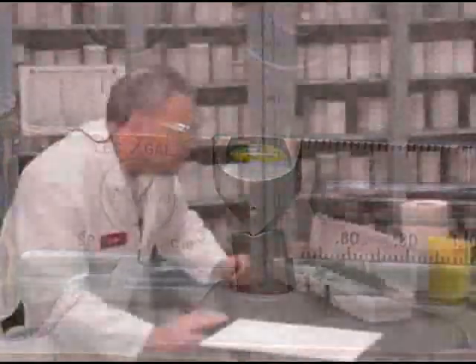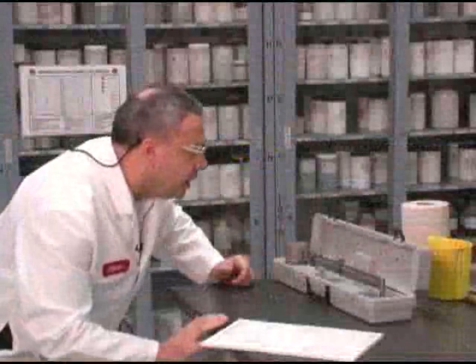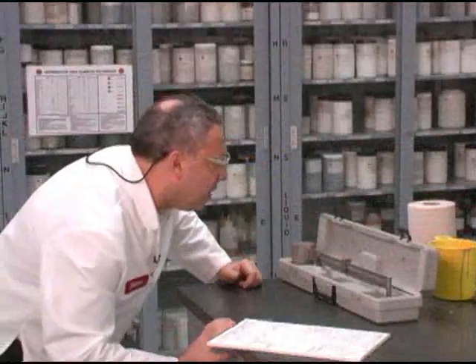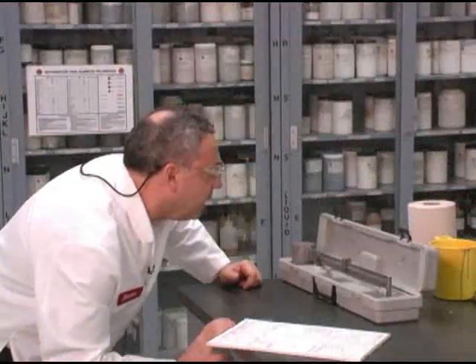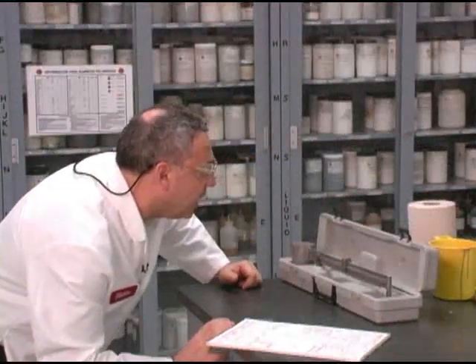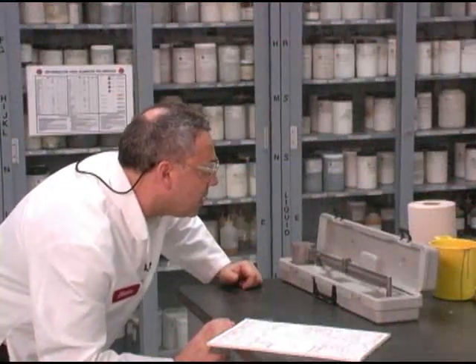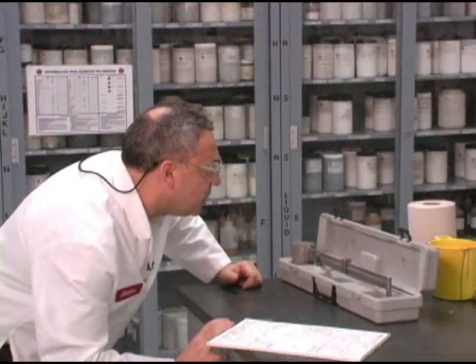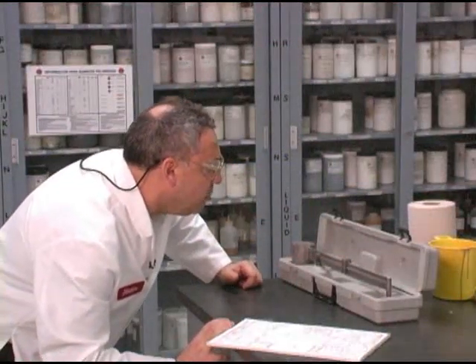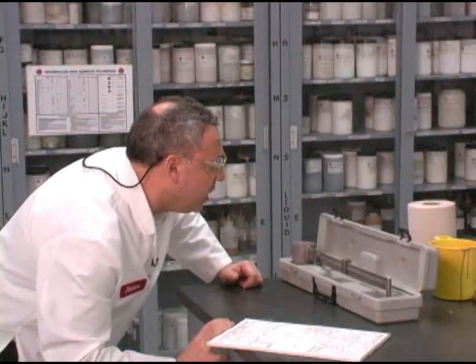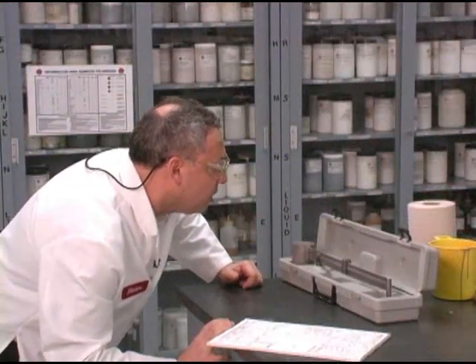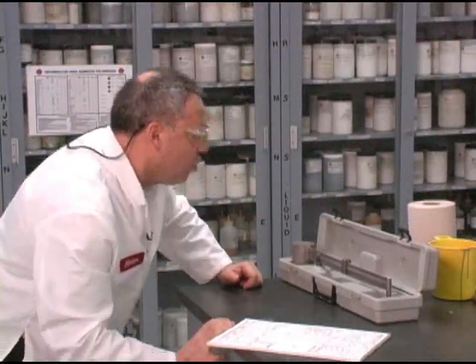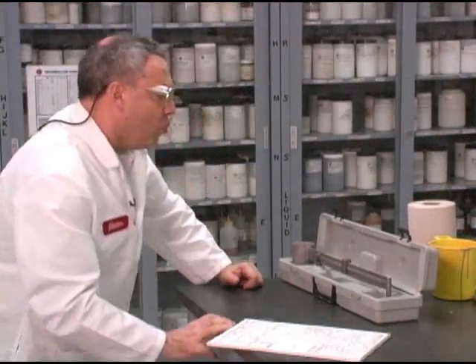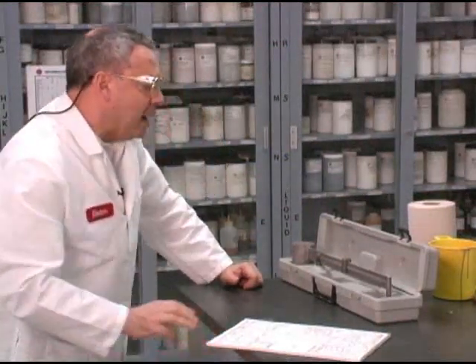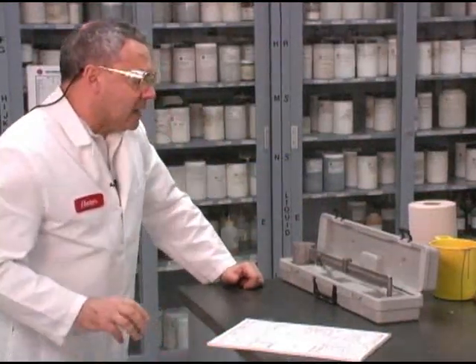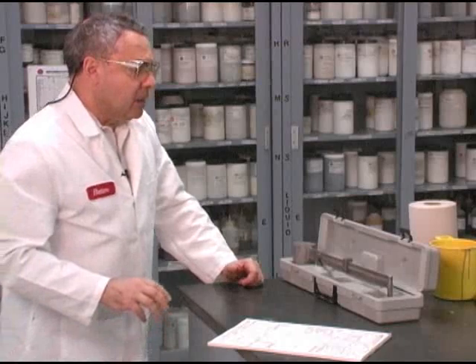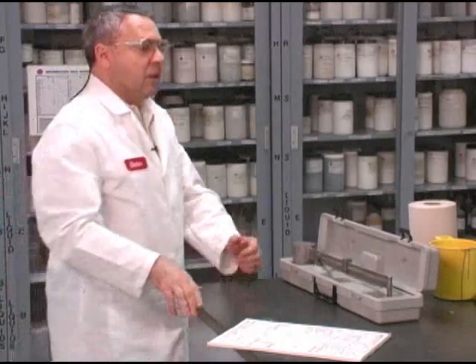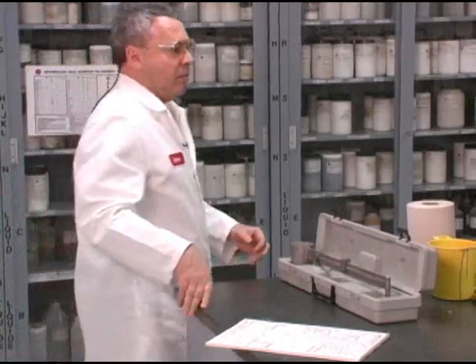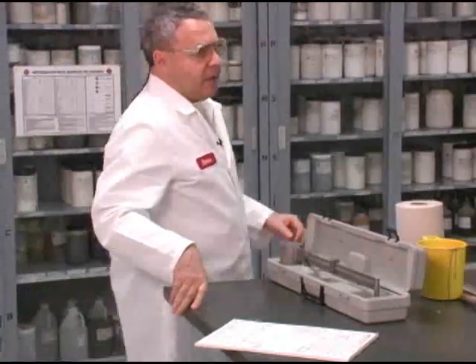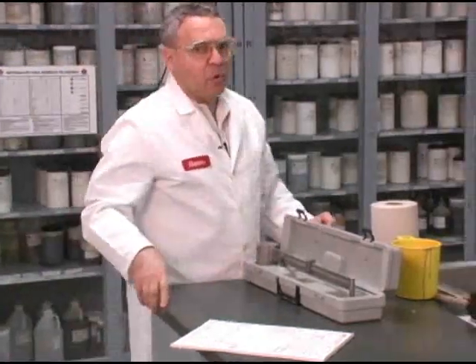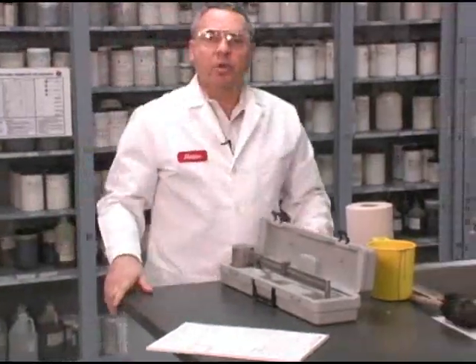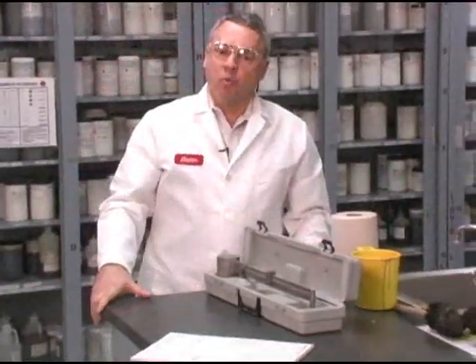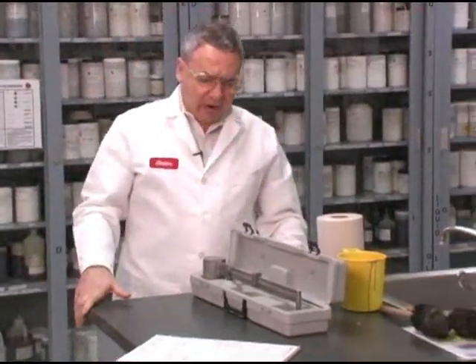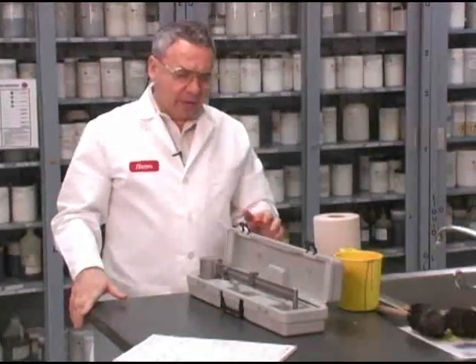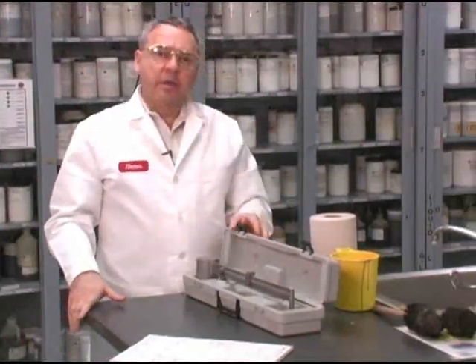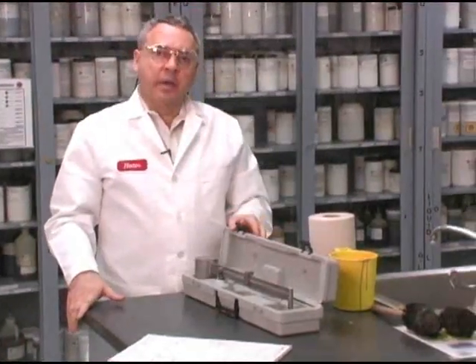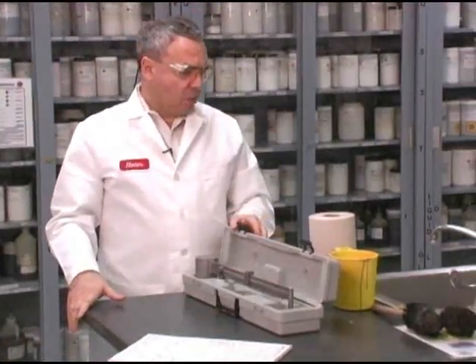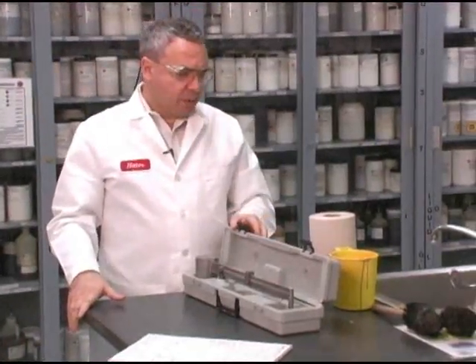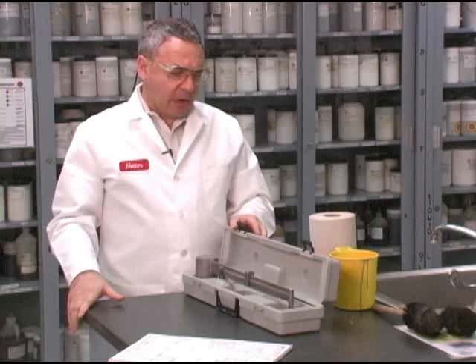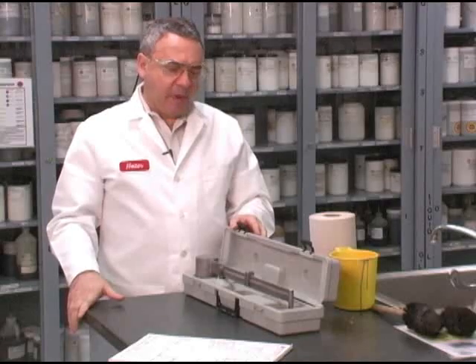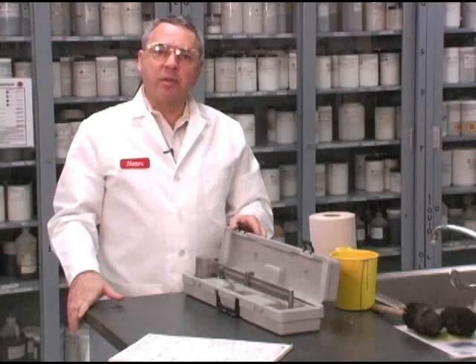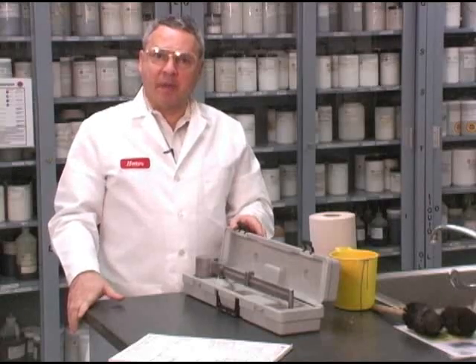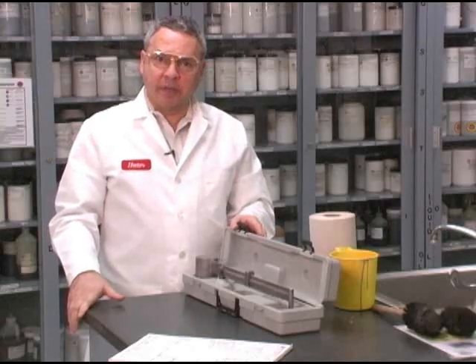I'm reading a mud weight of 13.1+, that would be 13.15. And this concludes our measurement of the mud weight.